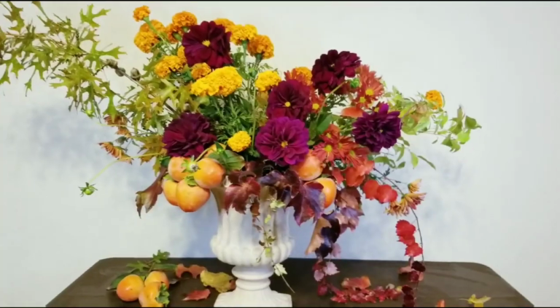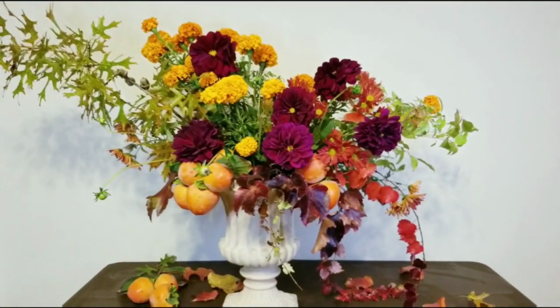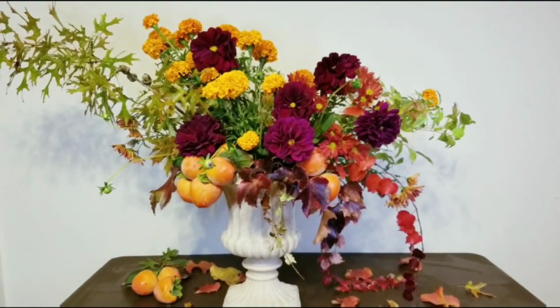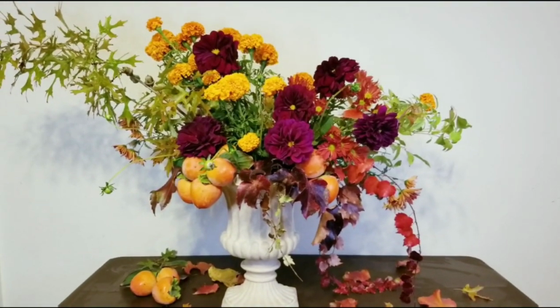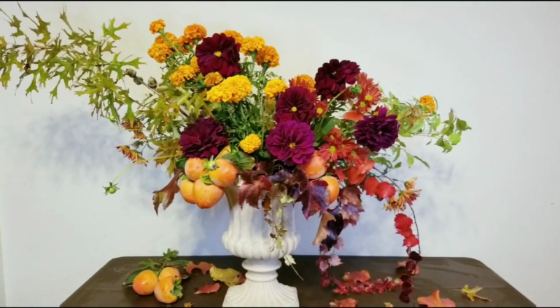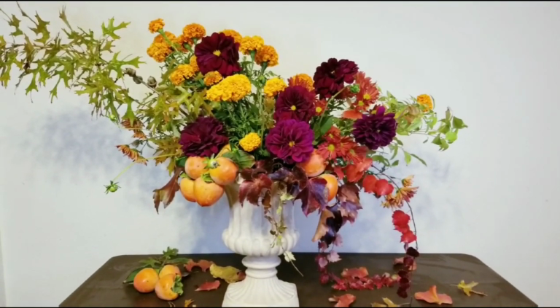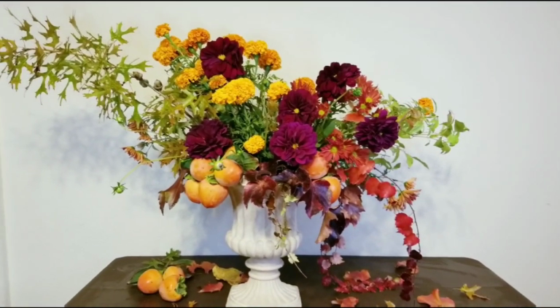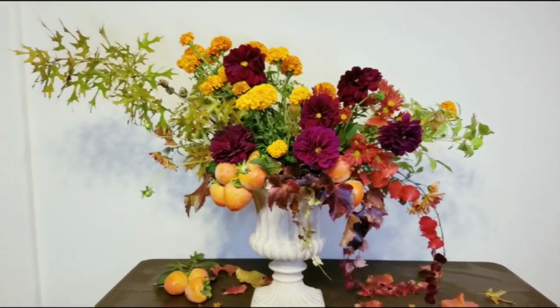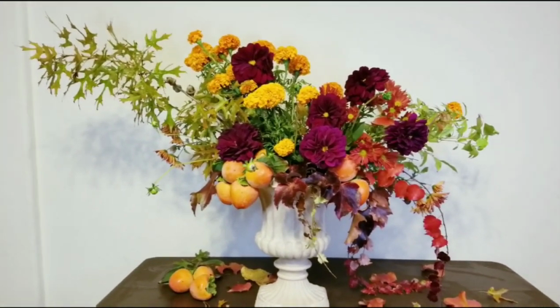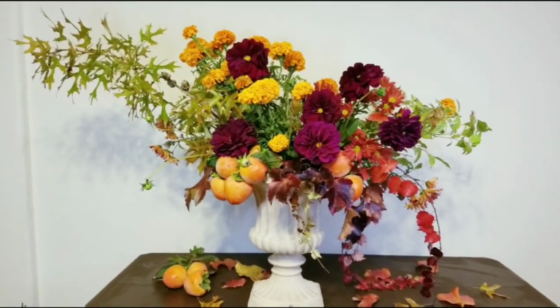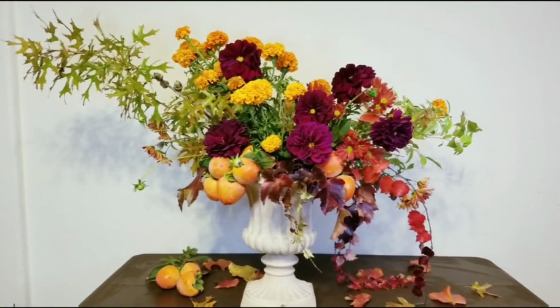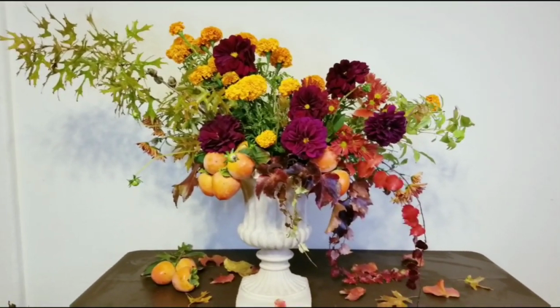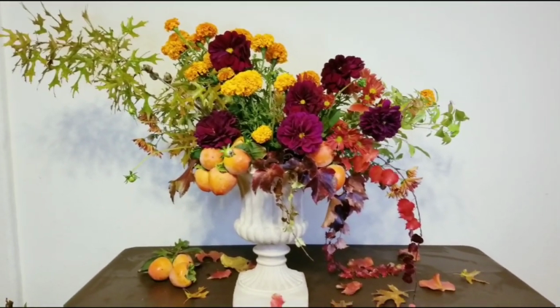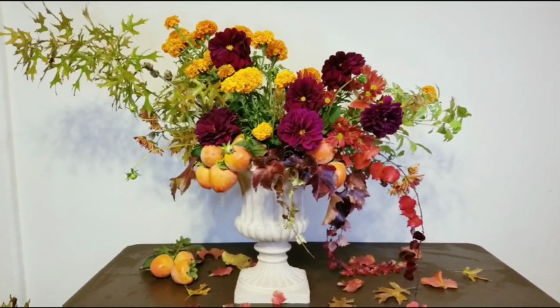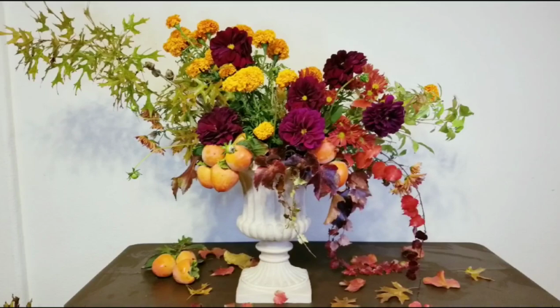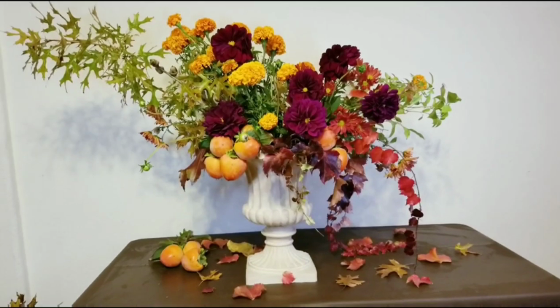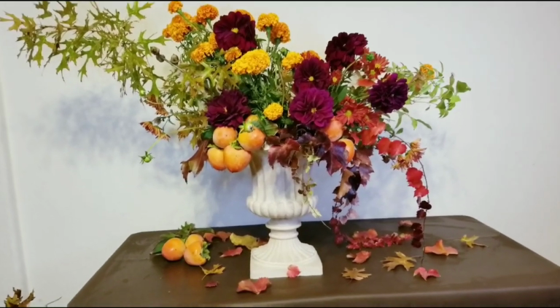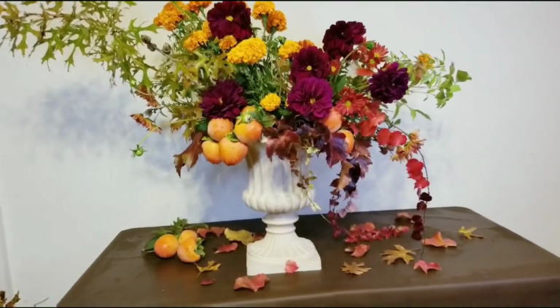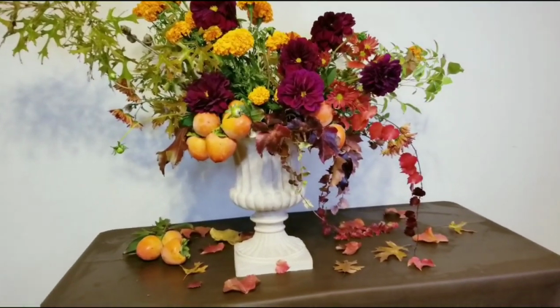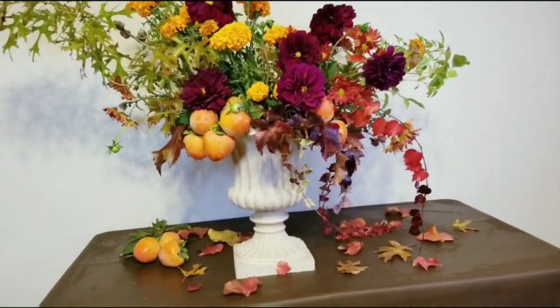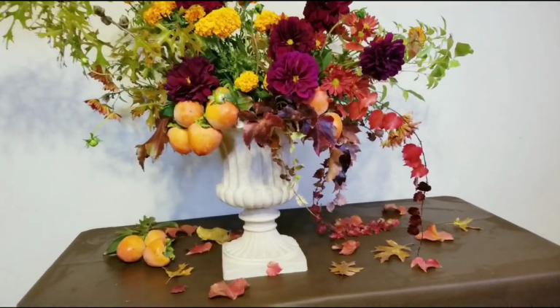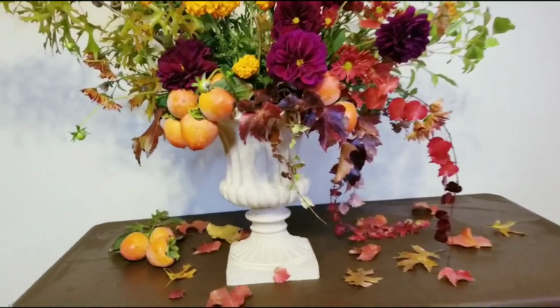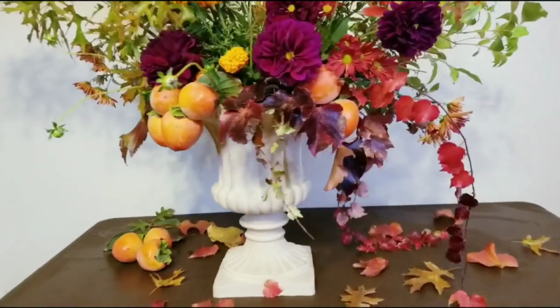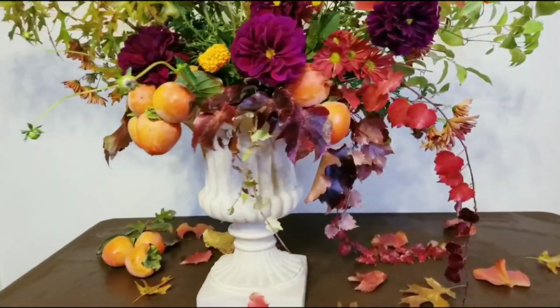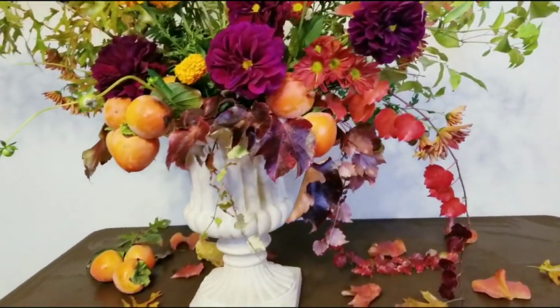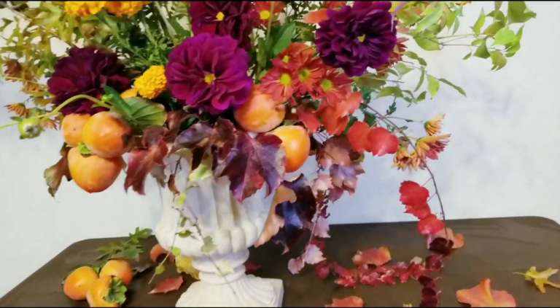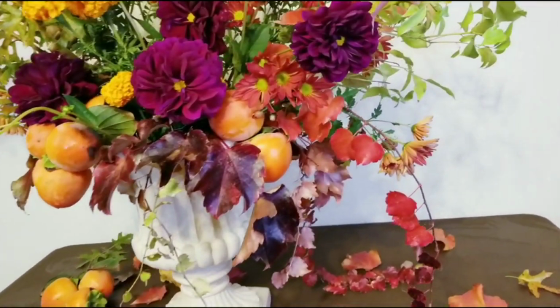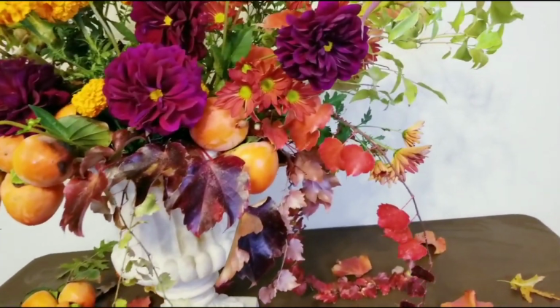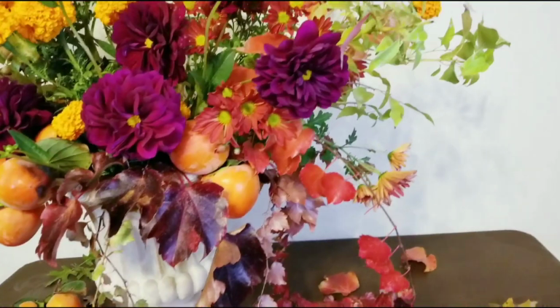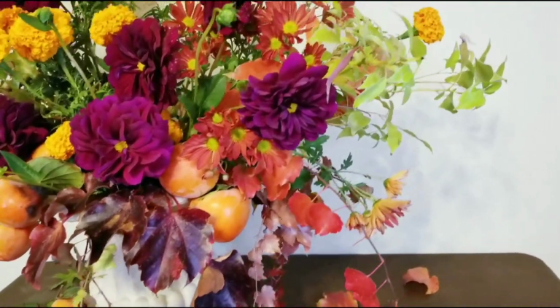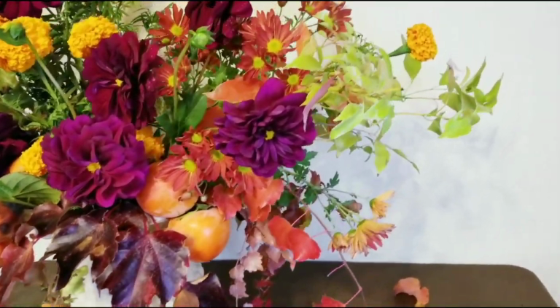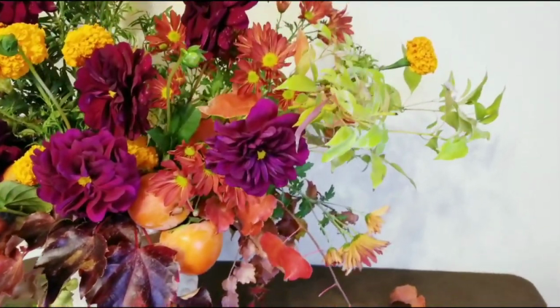Welcome back to Lily Floral. Today I will share with you this new design that I have for fall season. It's a little bit late for fall, but I have the love for fall season.